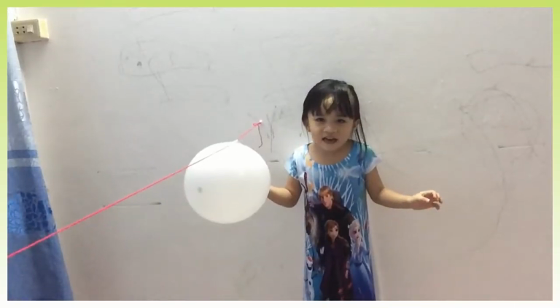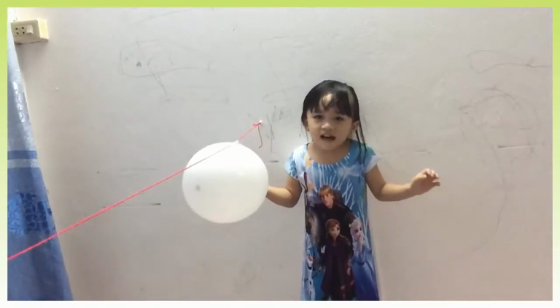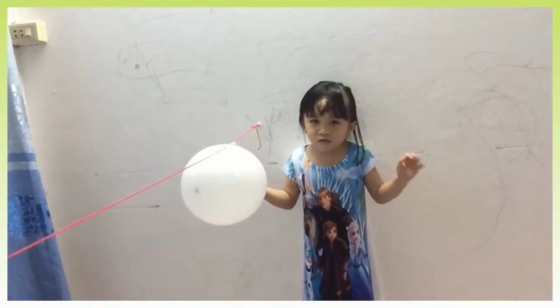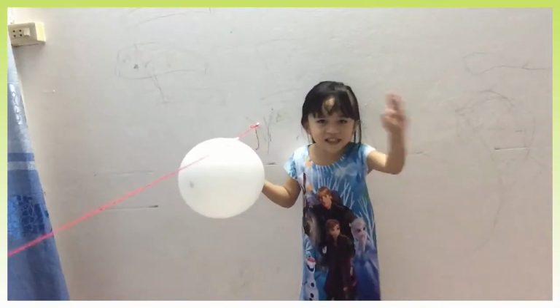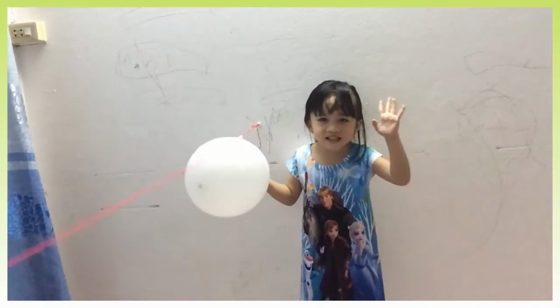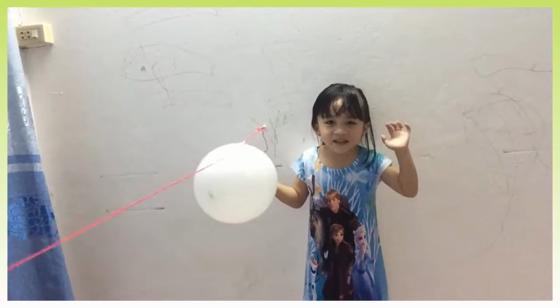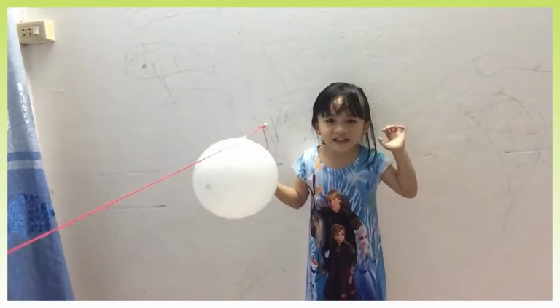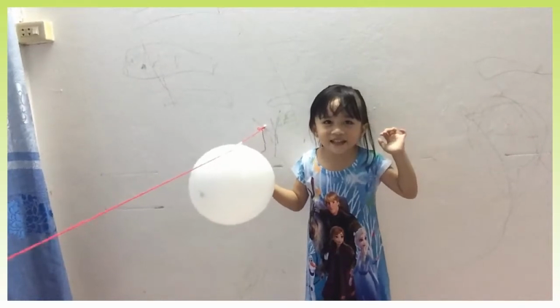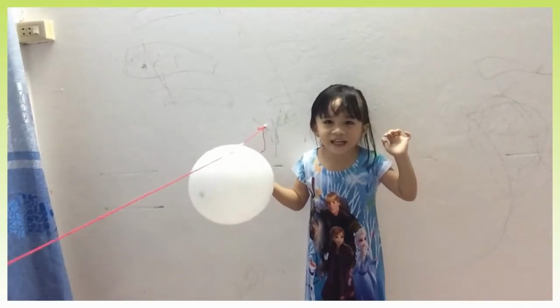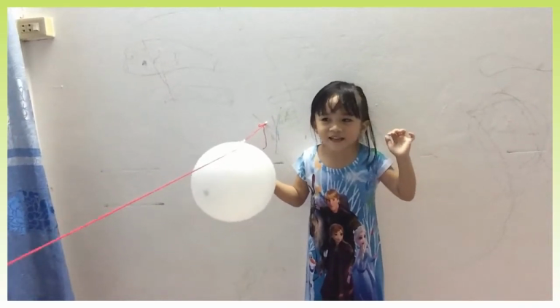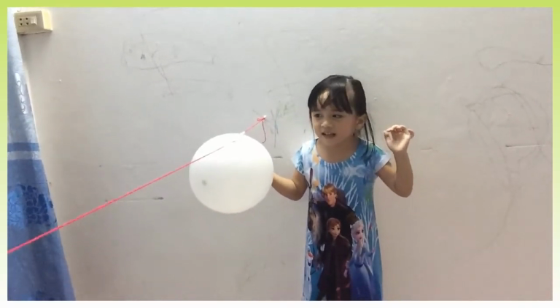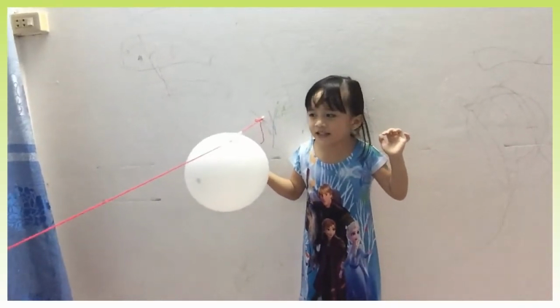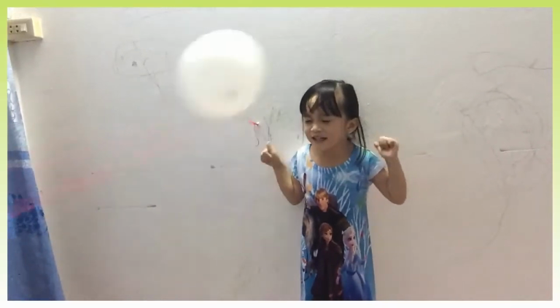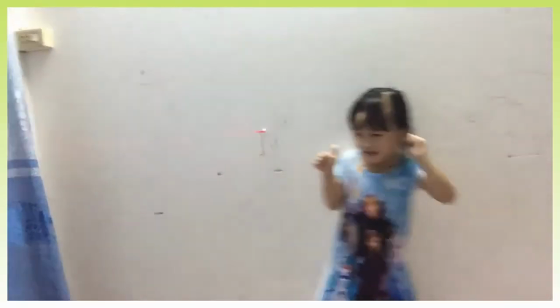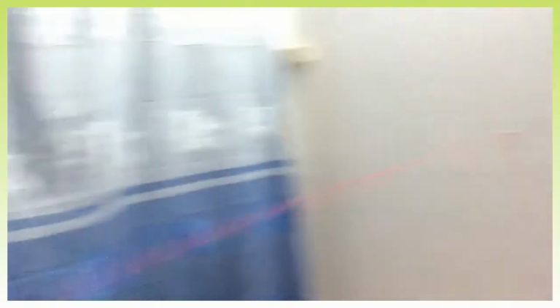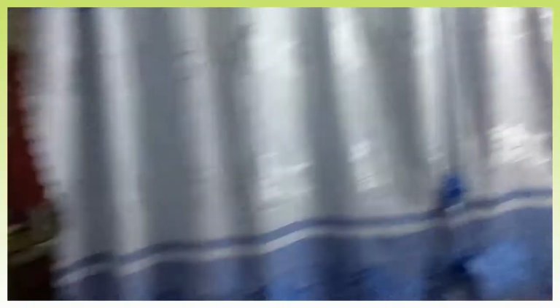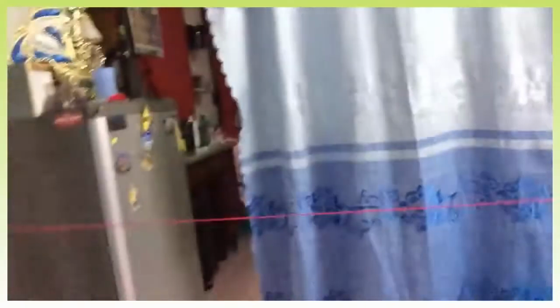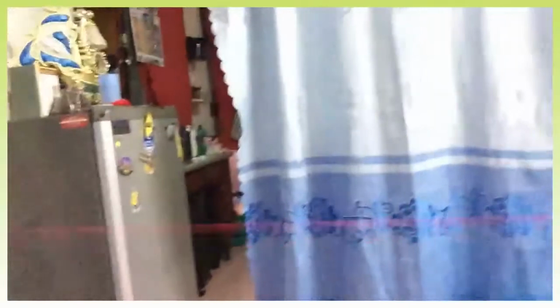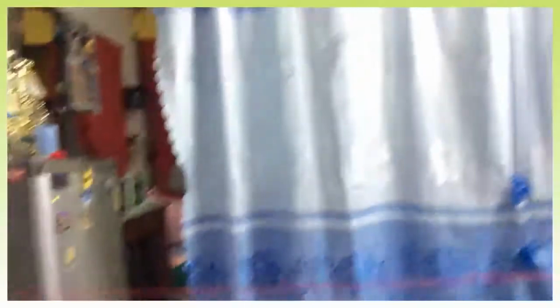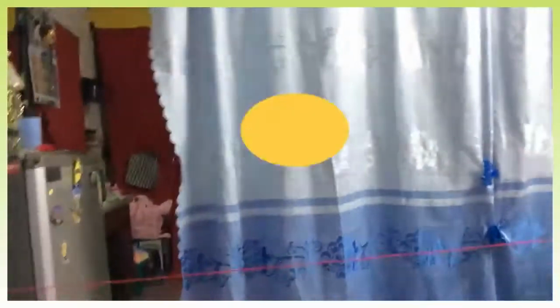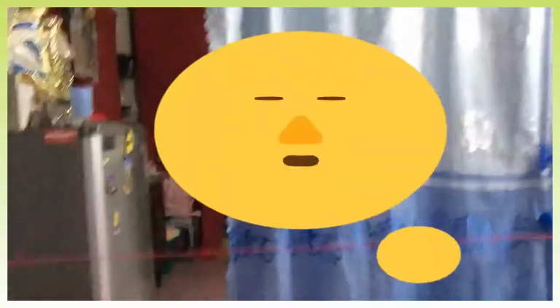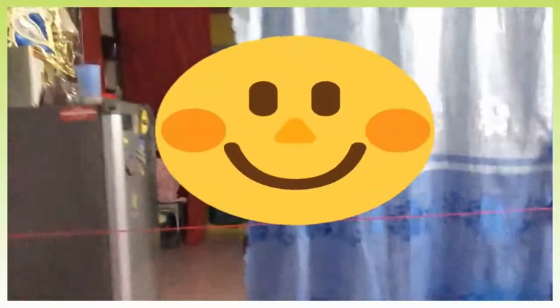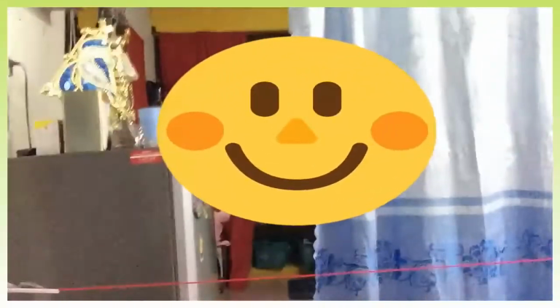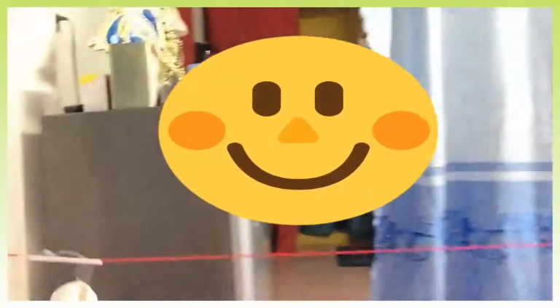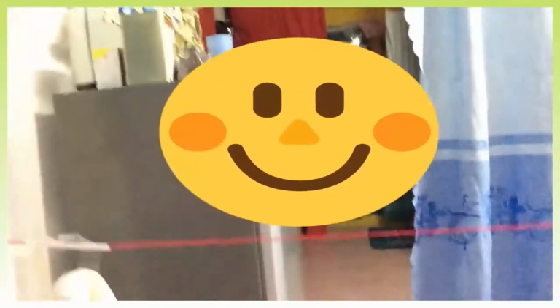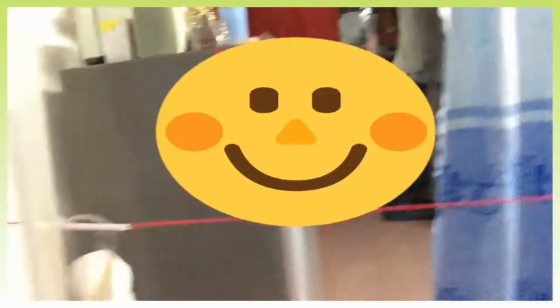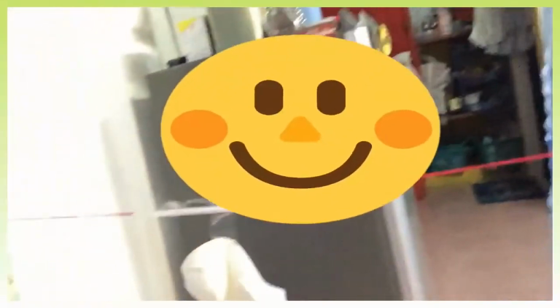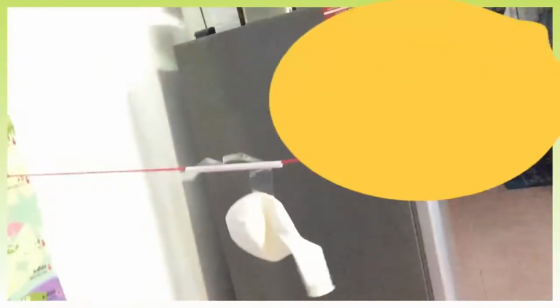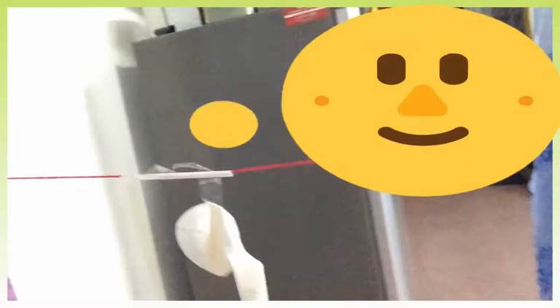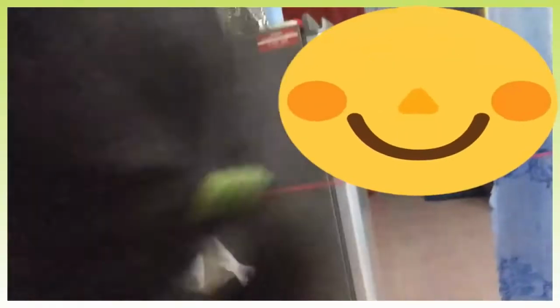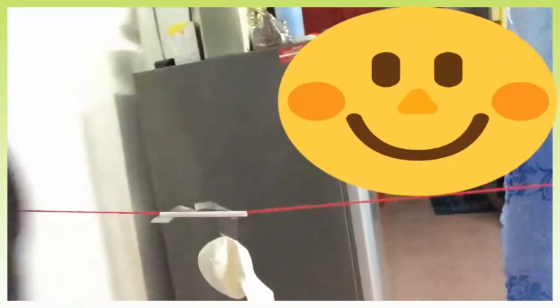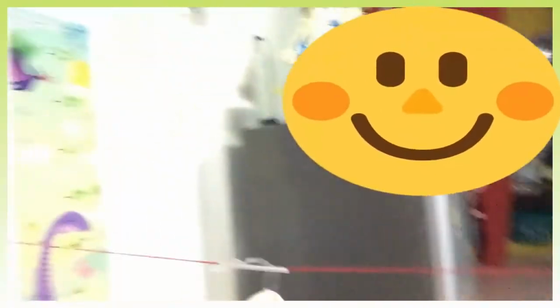Now I will release this balloon and let it fly like a rocket. Ready, steady, go! So one more time — I did not reach to this end.